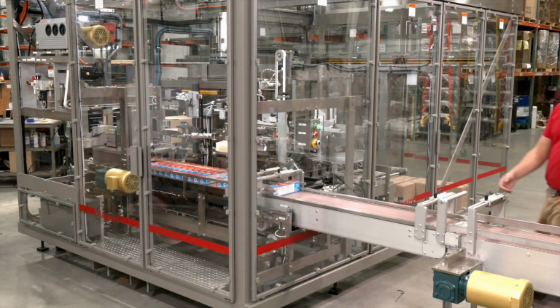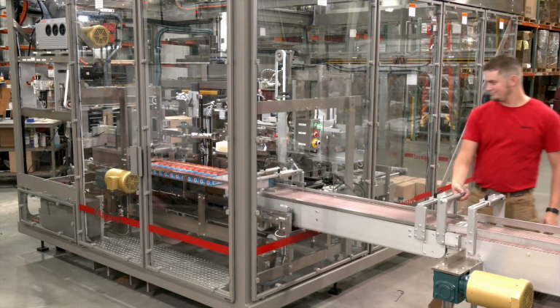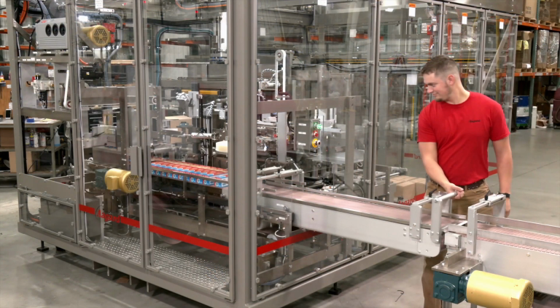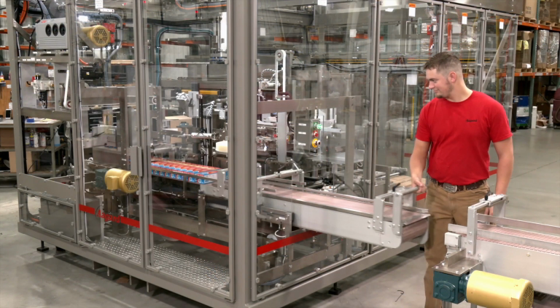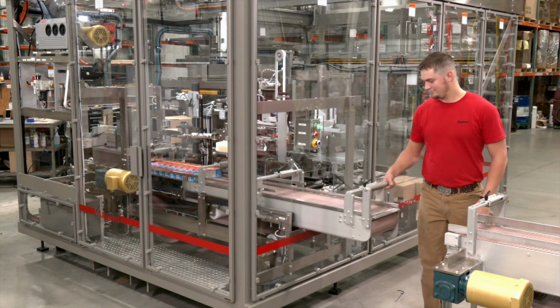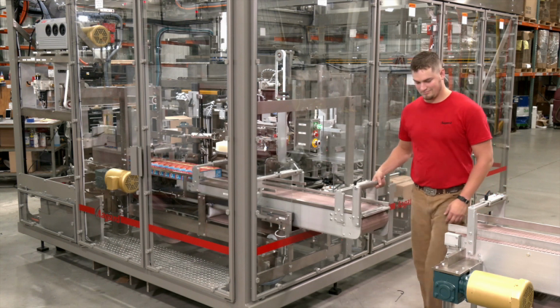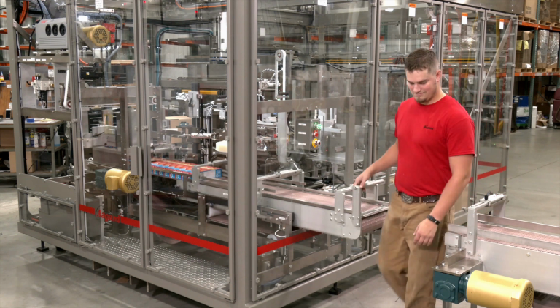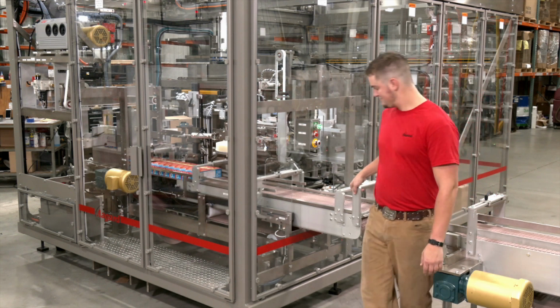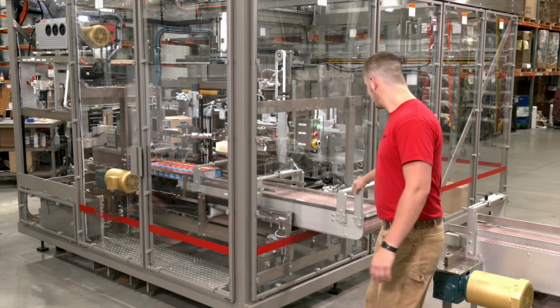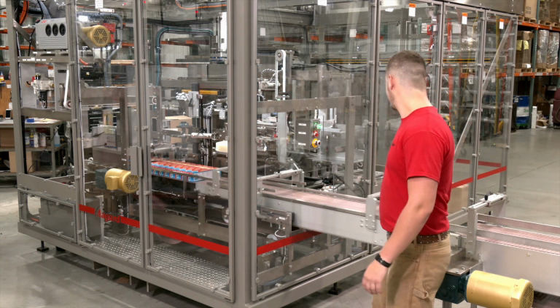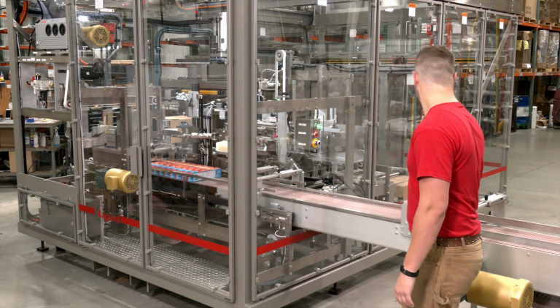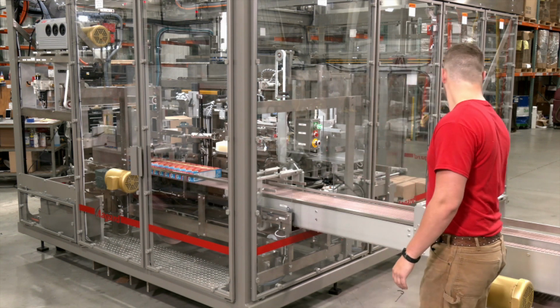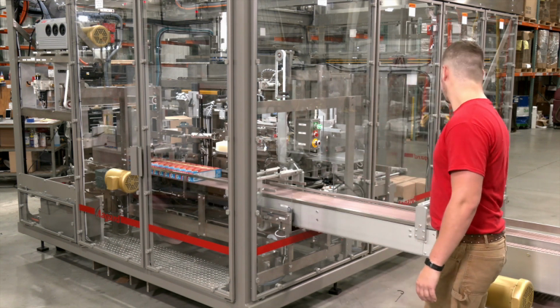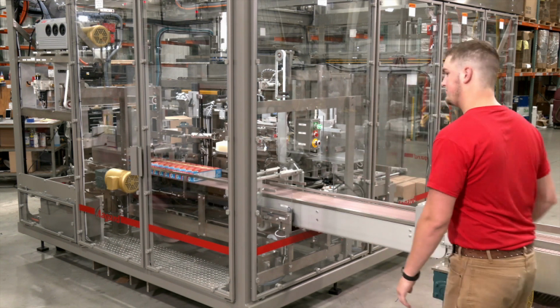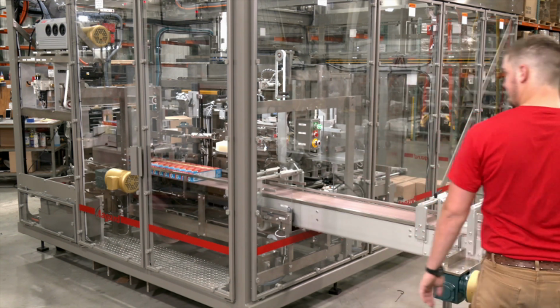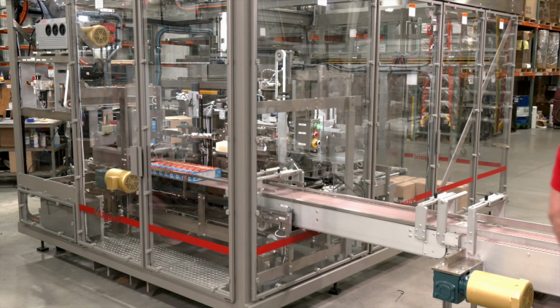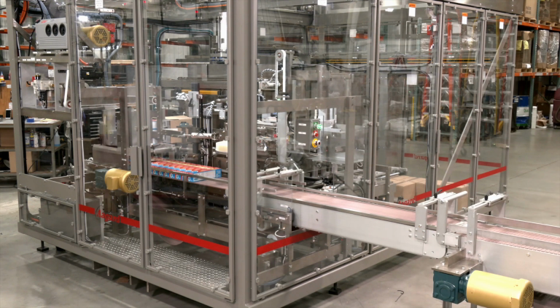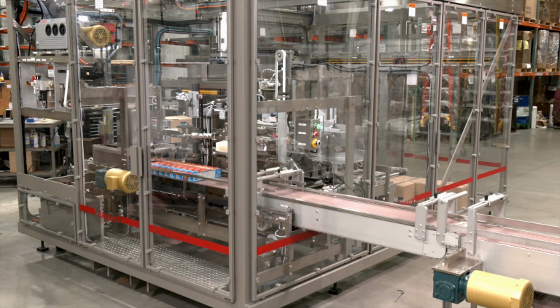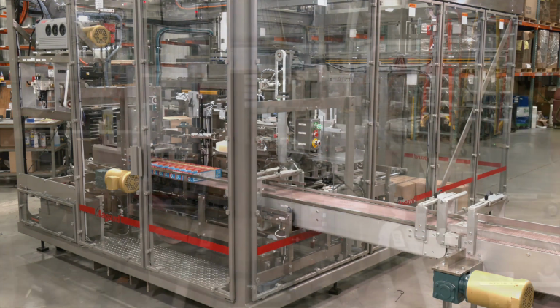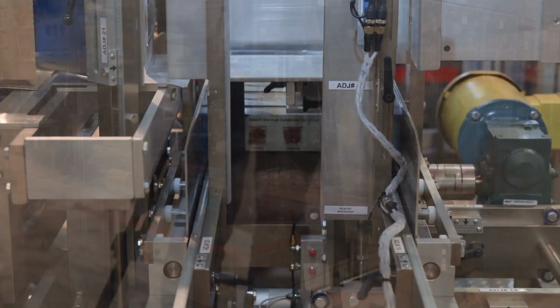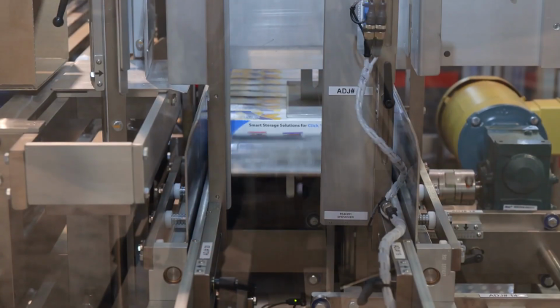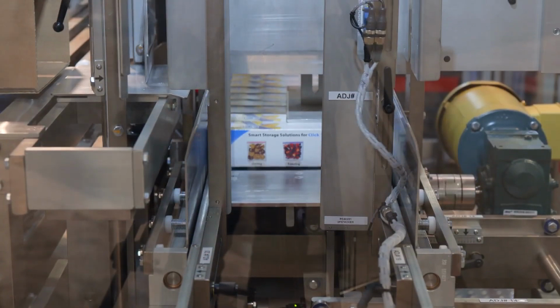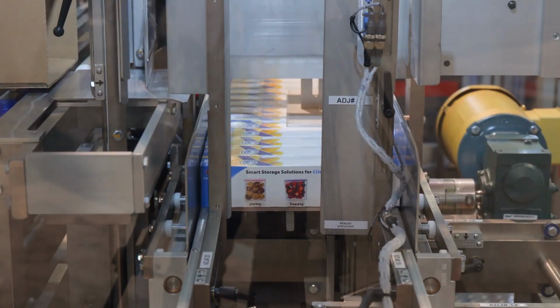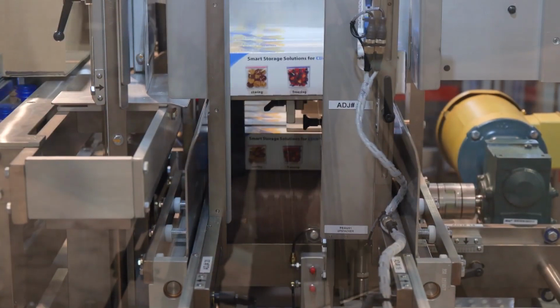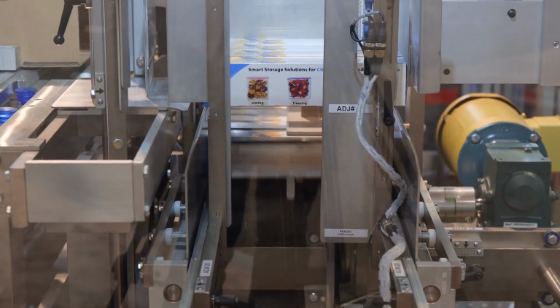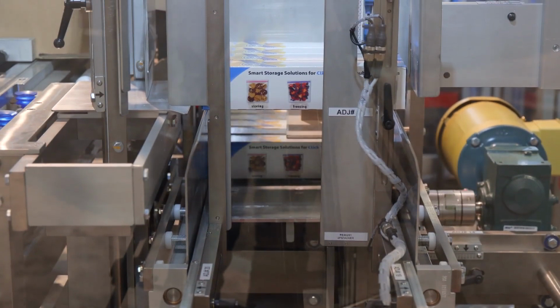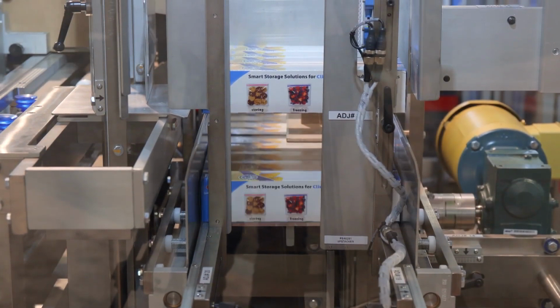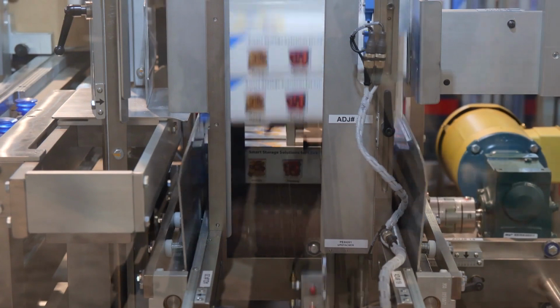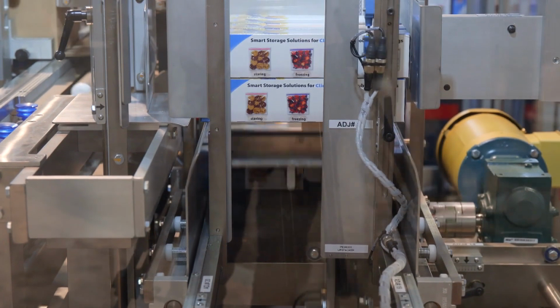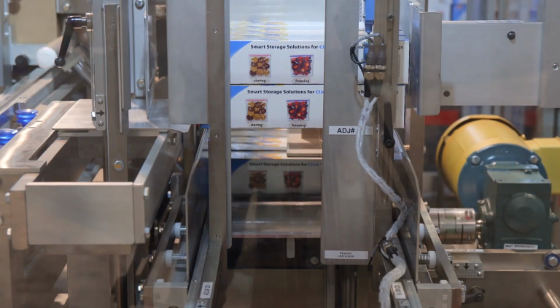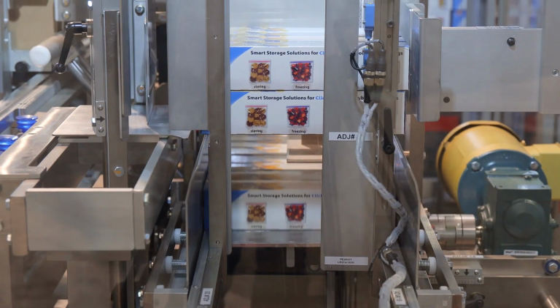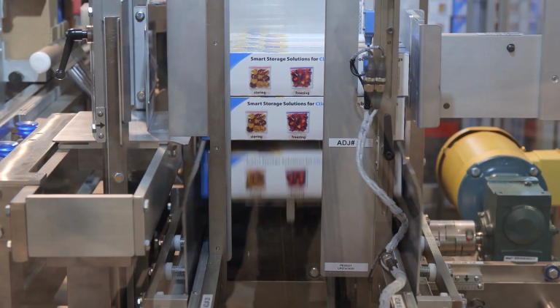This machine features a telescoping infeed conveyor for easy access between lines in the plant as well as portability. It's designed to ship in a single piece for quick installation.